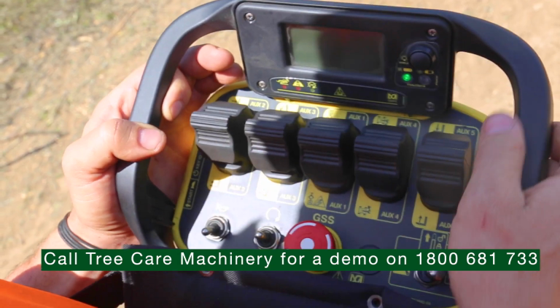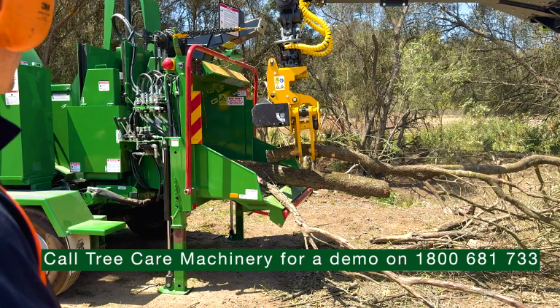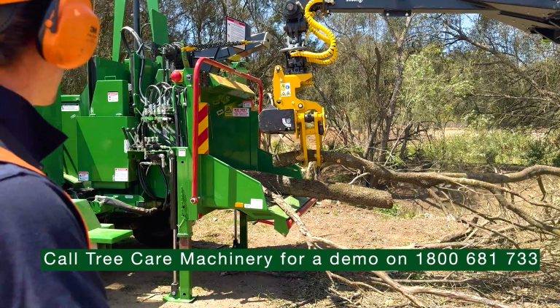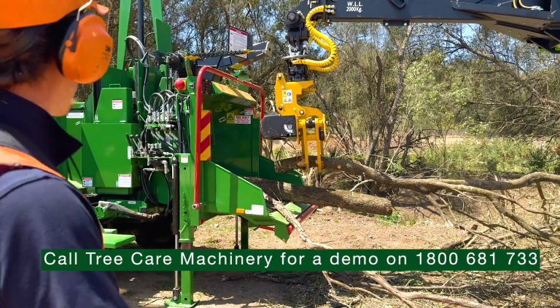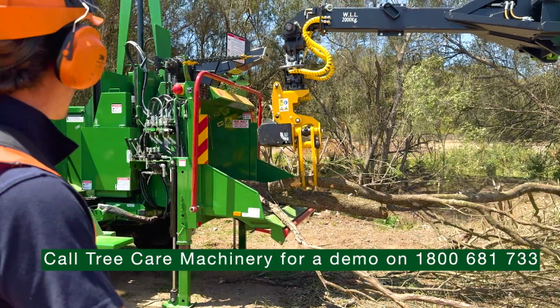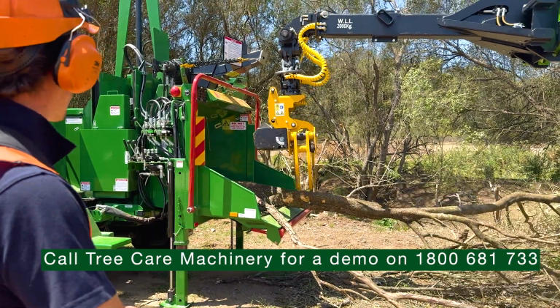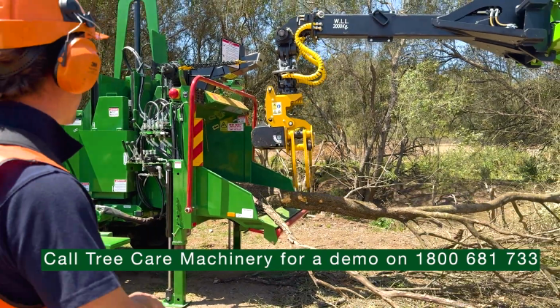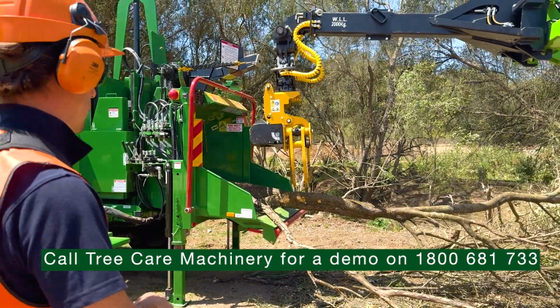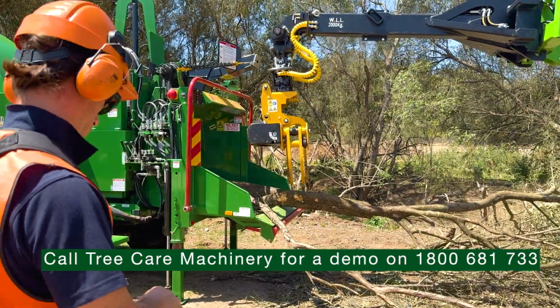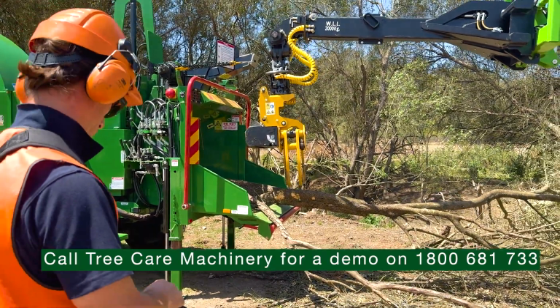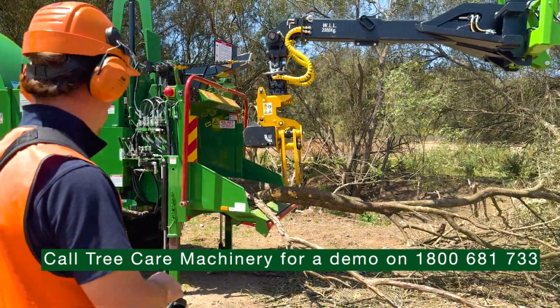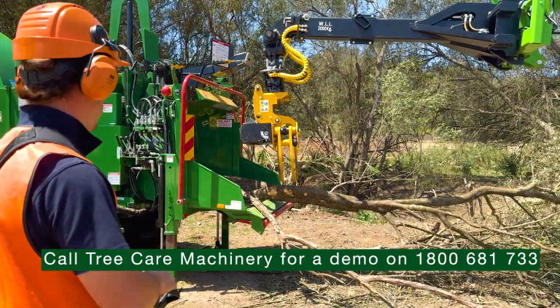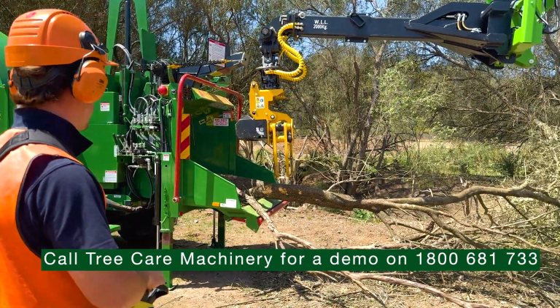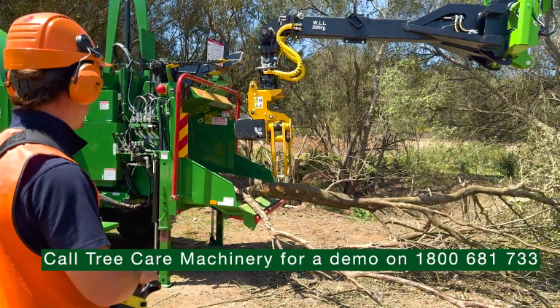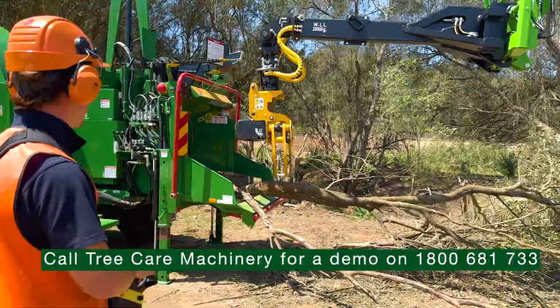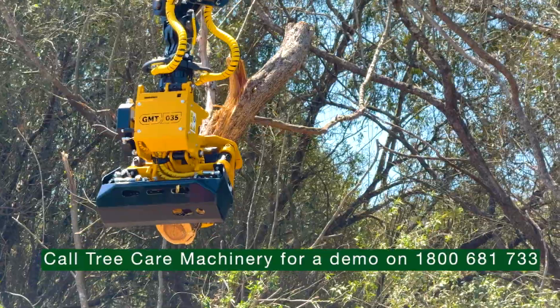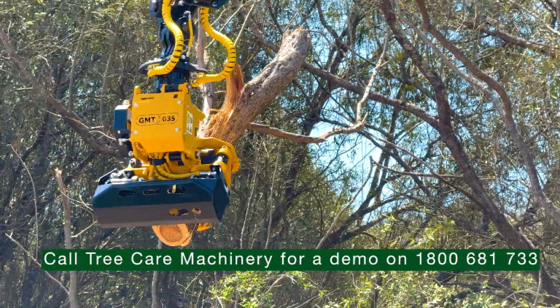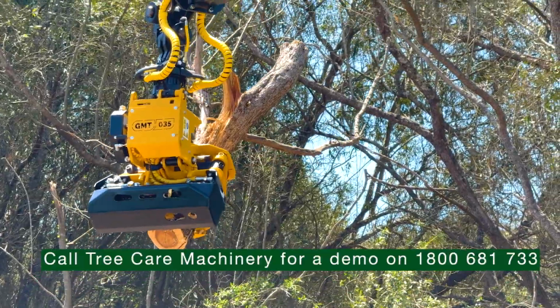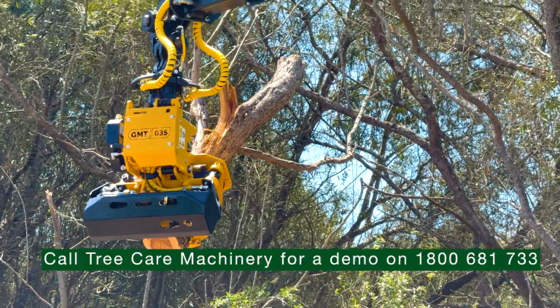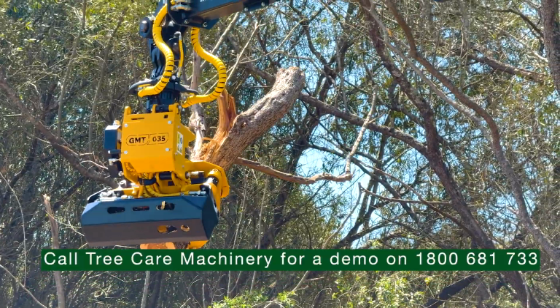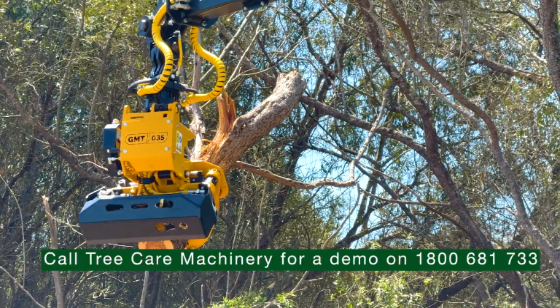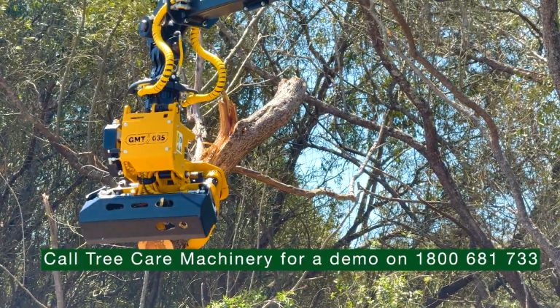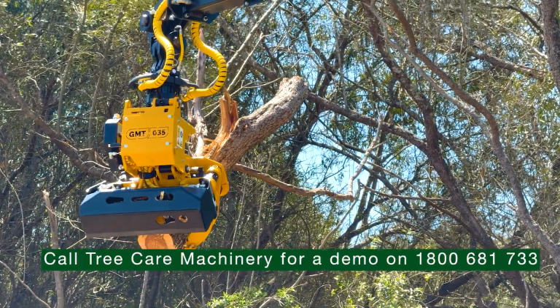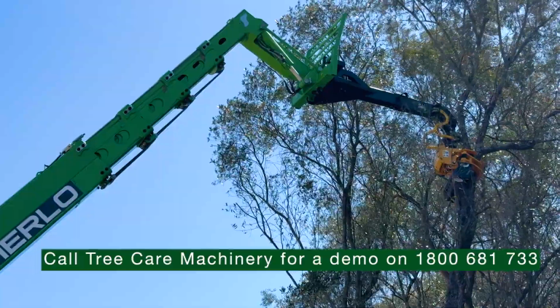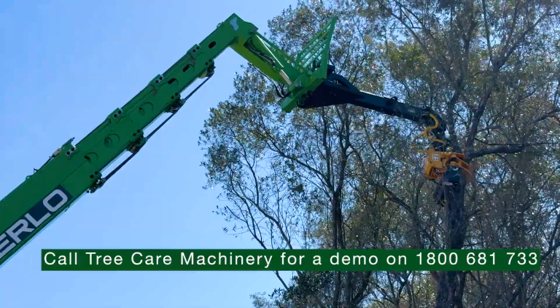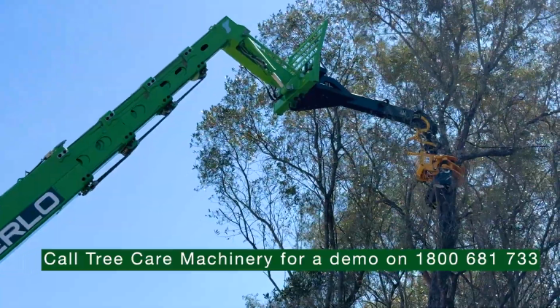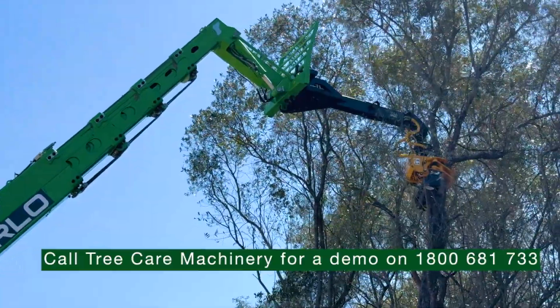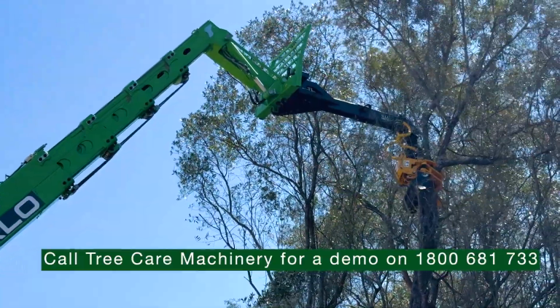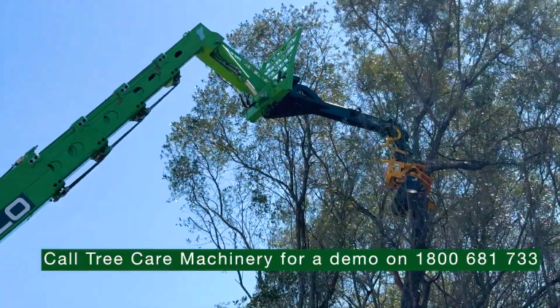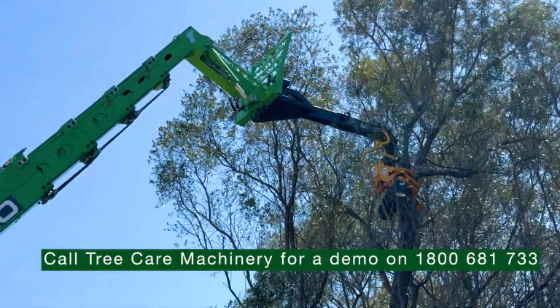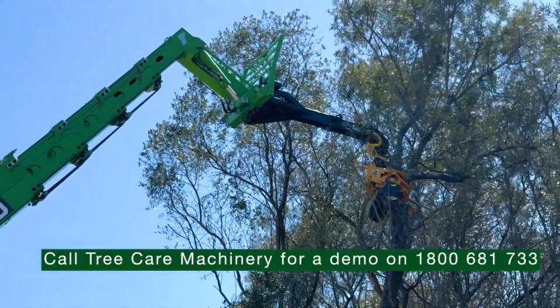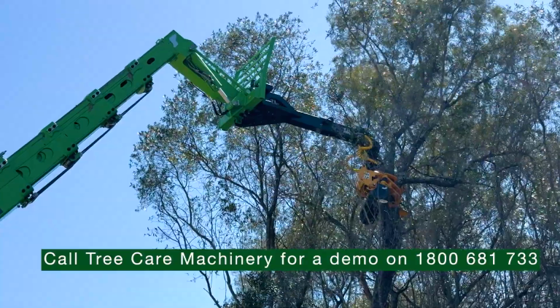In this case we have a GMT835 grapple saw, so we have our auxiliary functions of rotate left or right, grapple open and close, and the saw function.